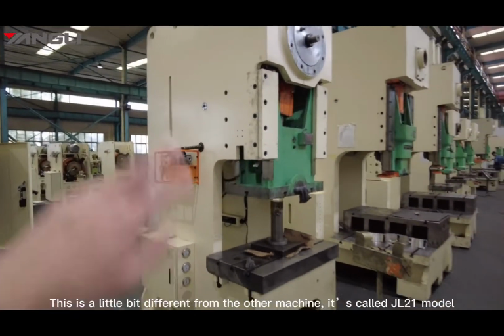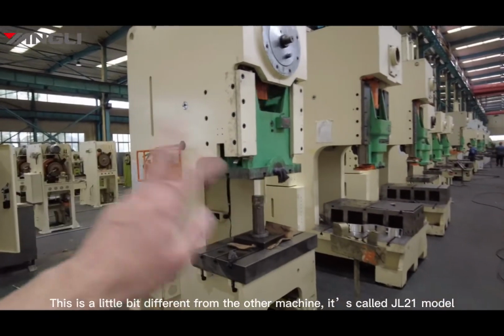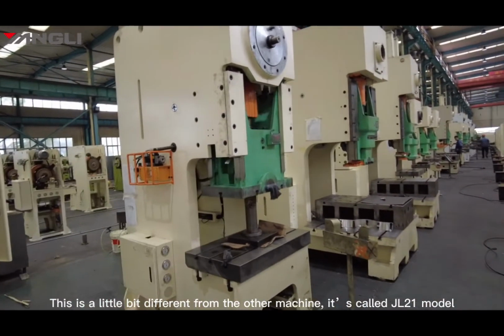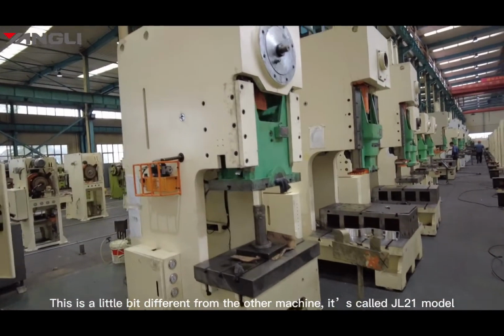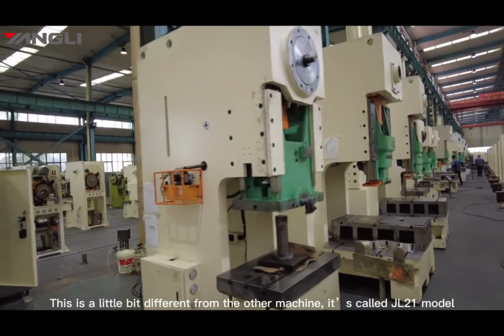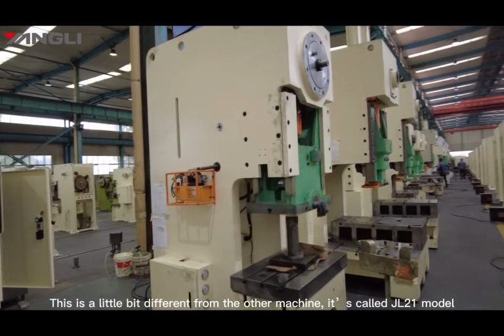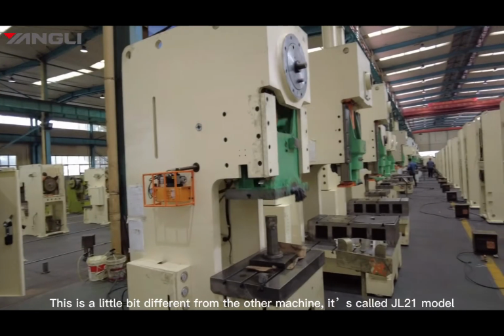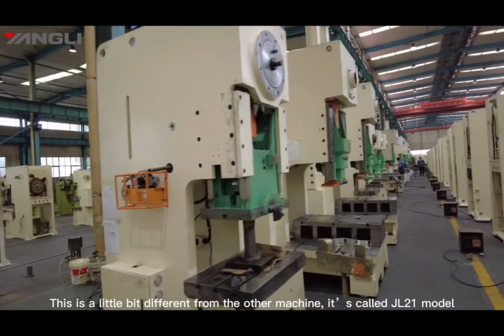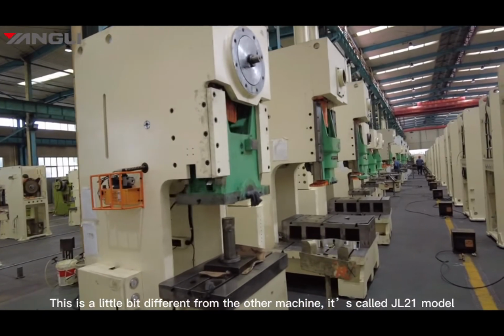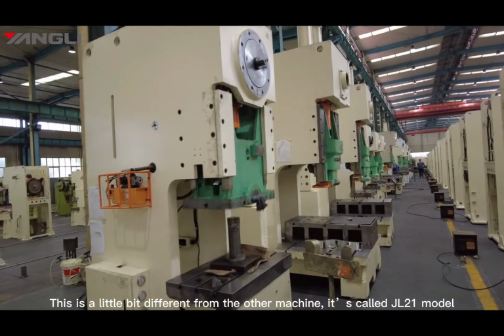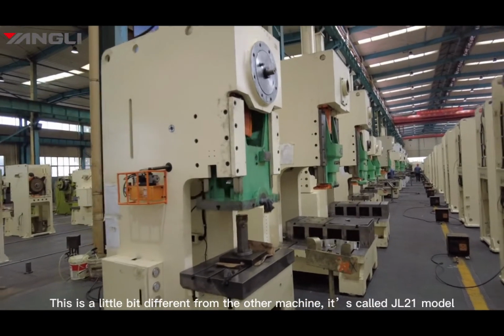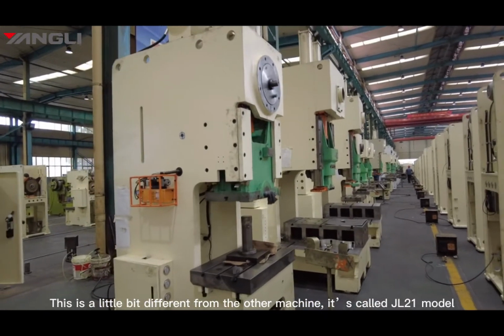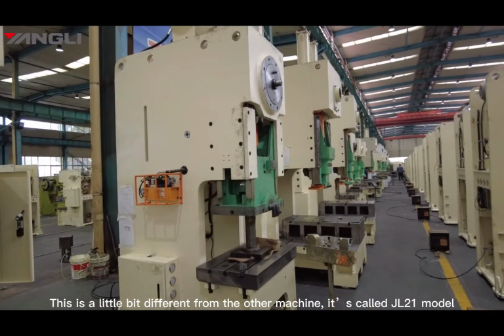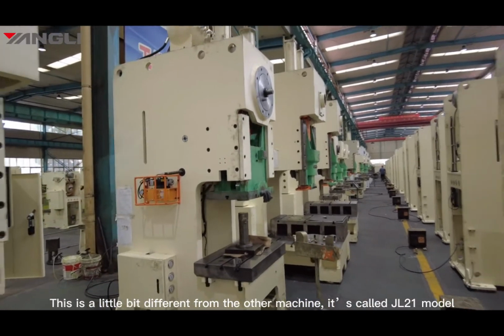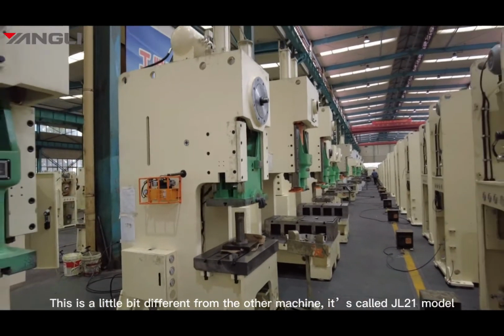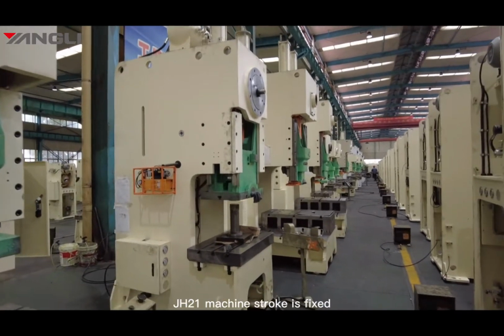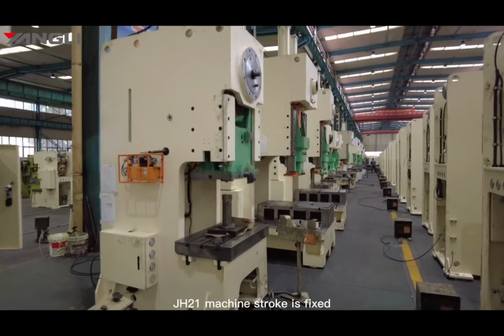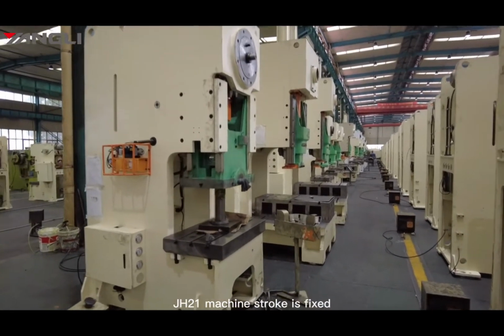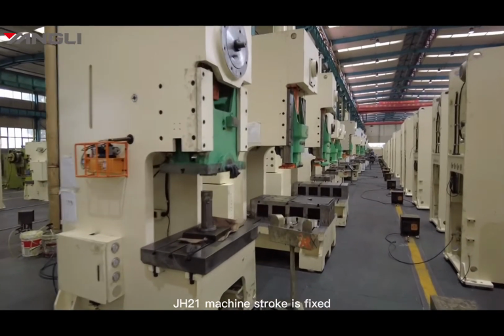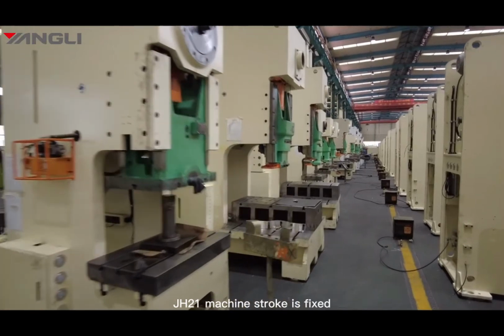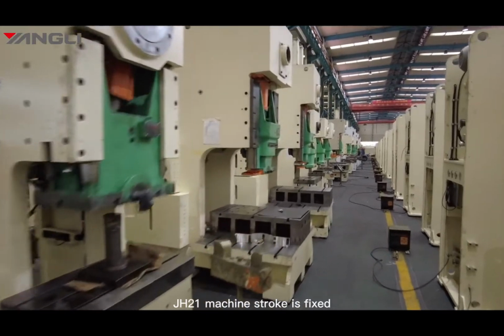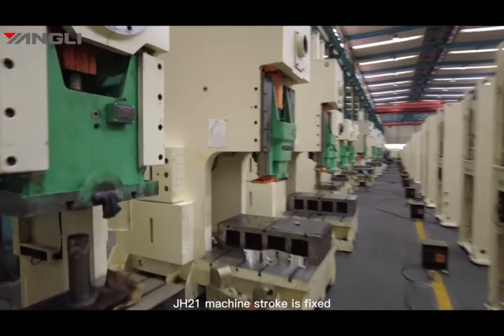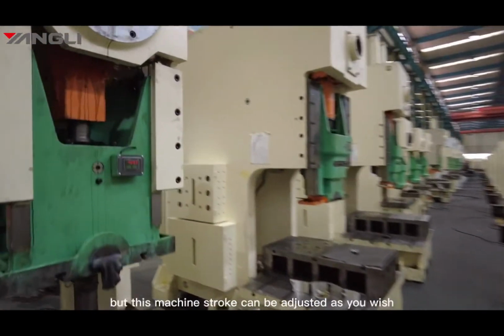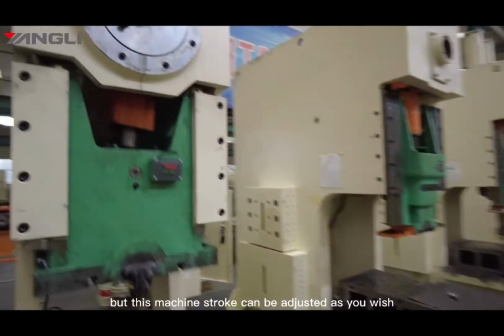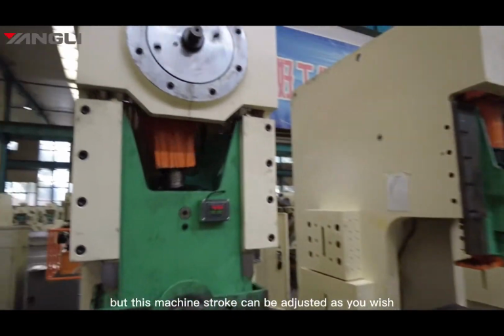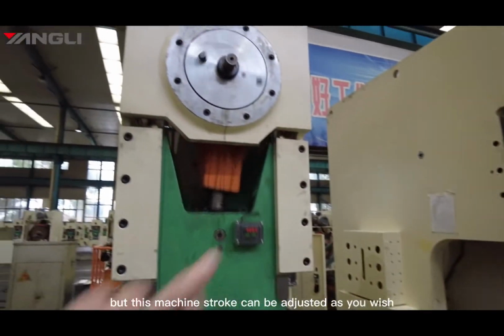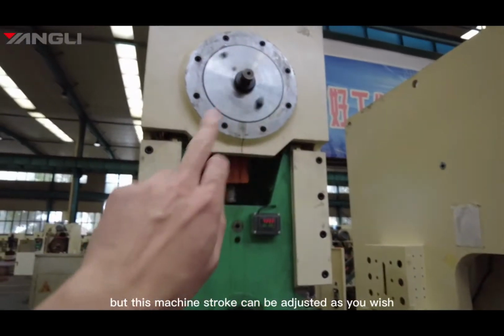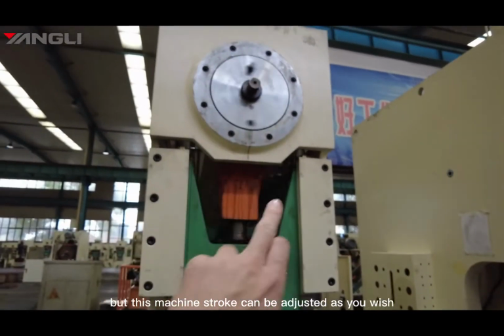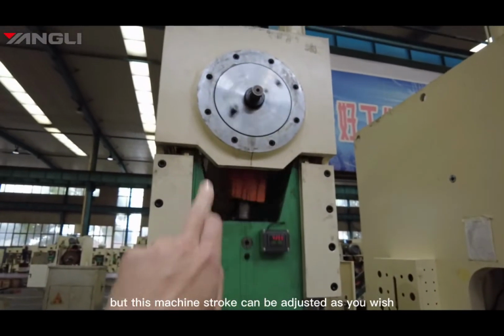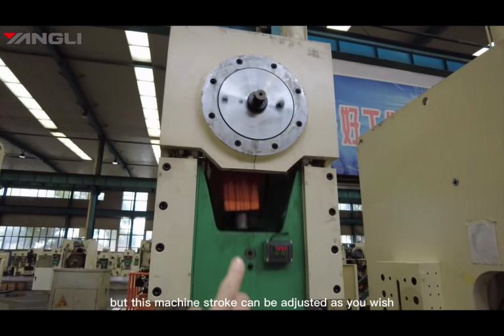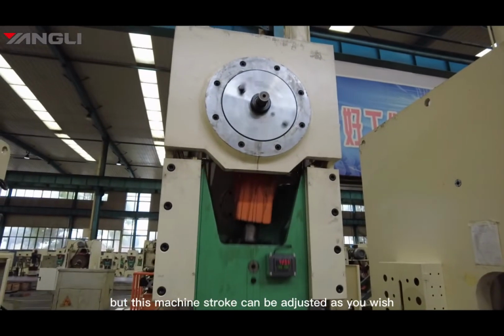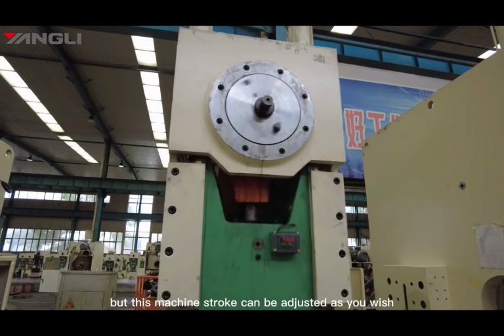This machine is a little bit different from the others. This machine is called the JL21 model. The standard machine's stroke is fixed, but this machine's stroke can be adjusted as you wish.